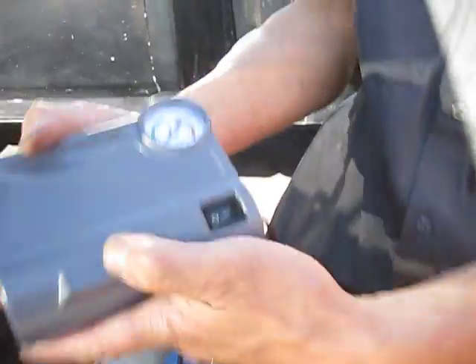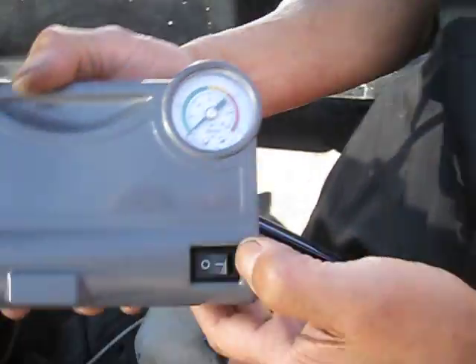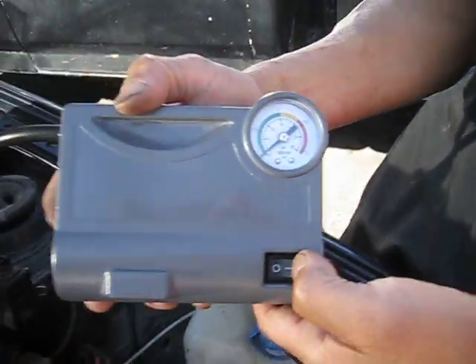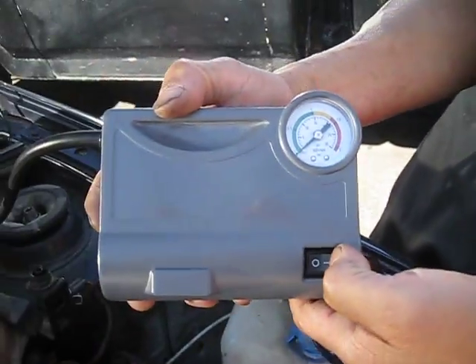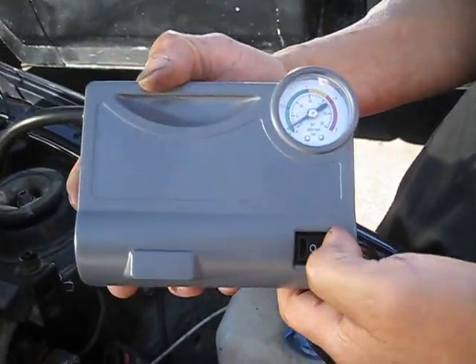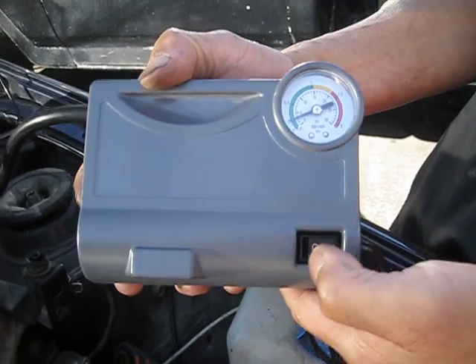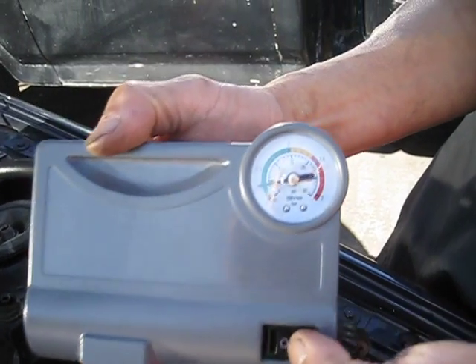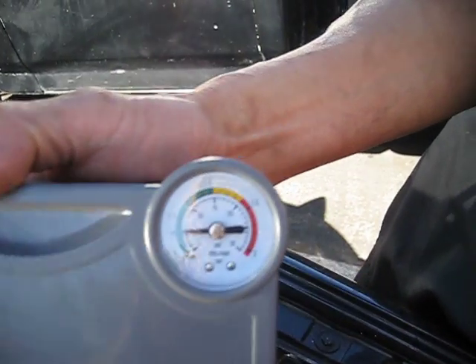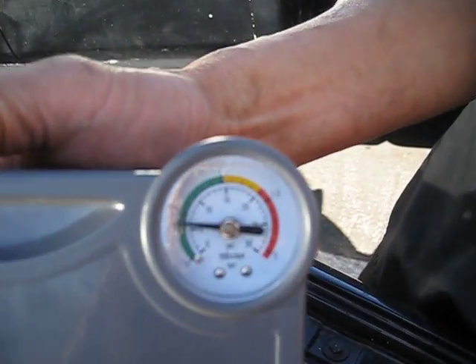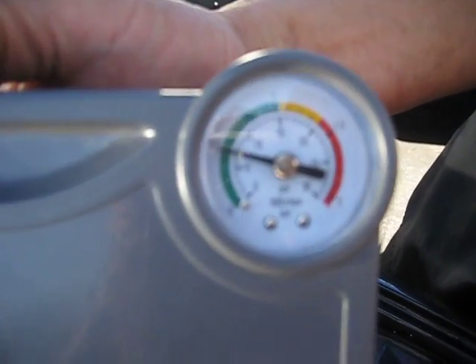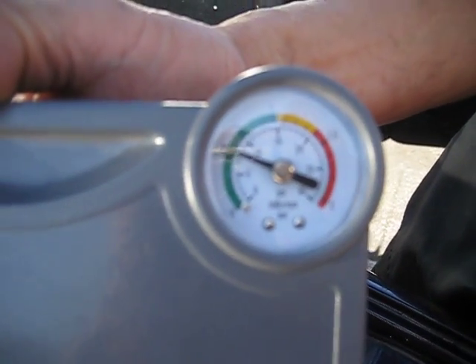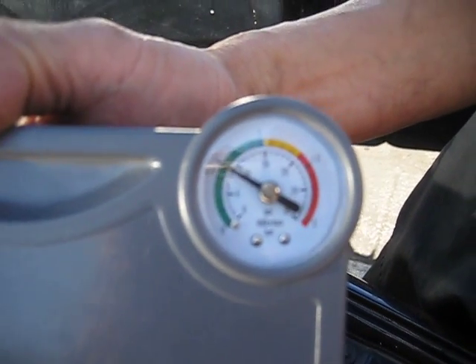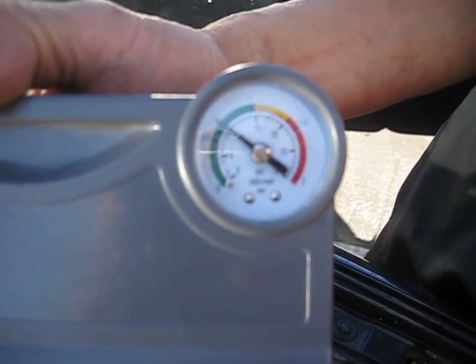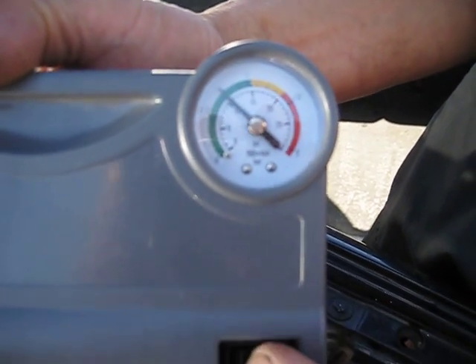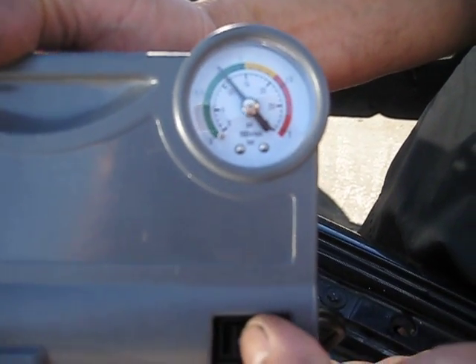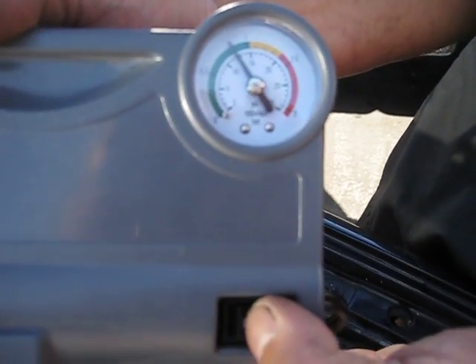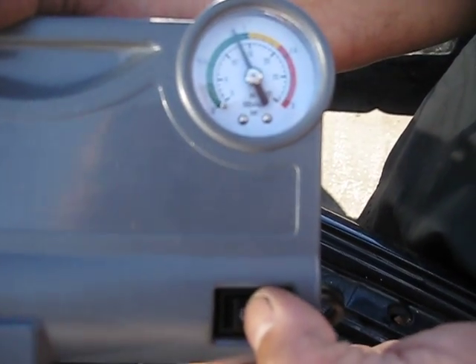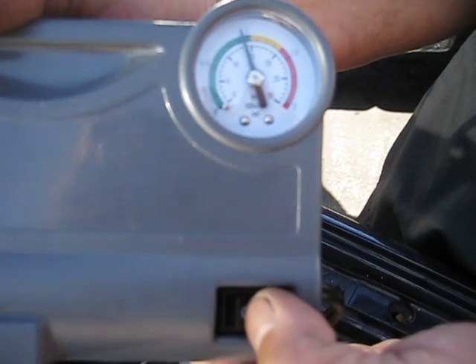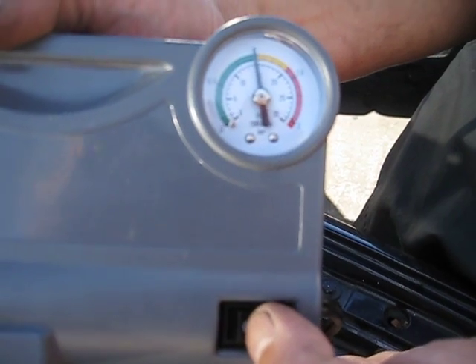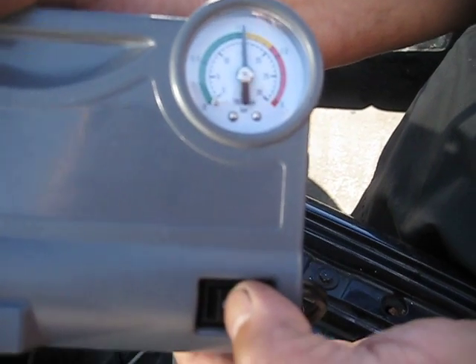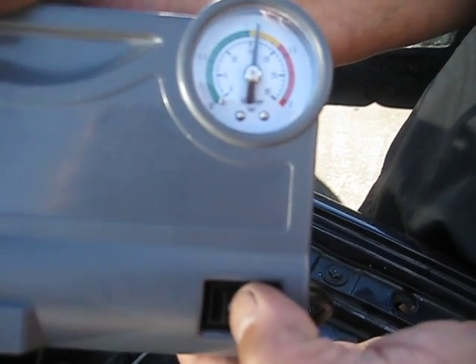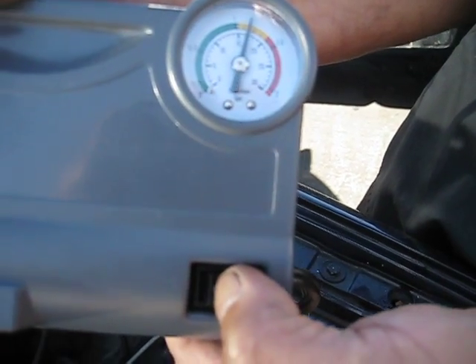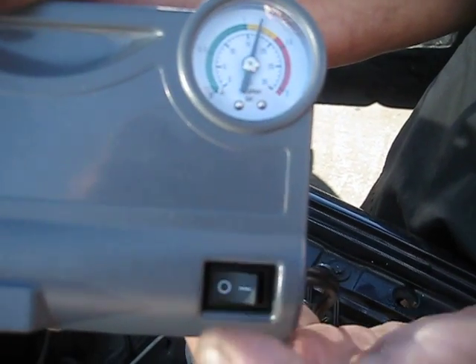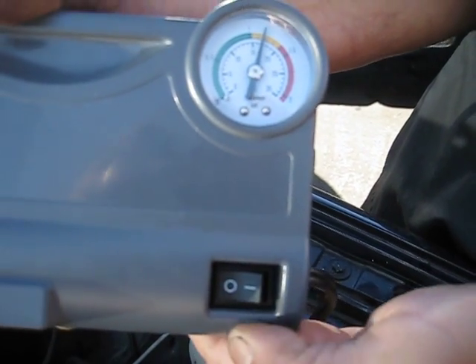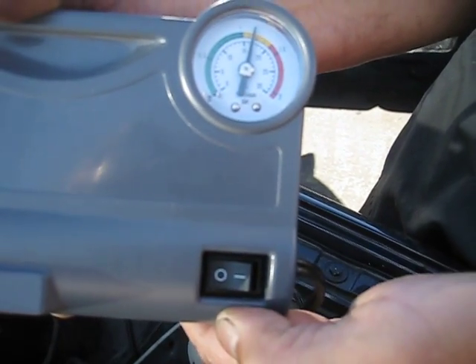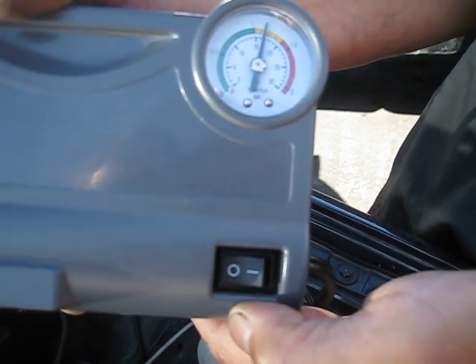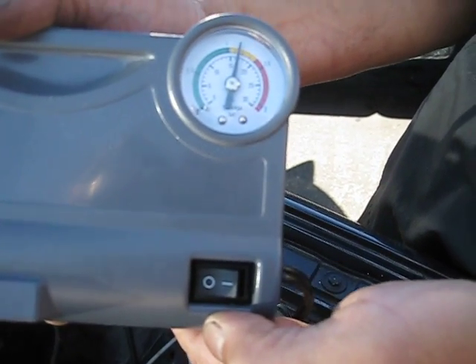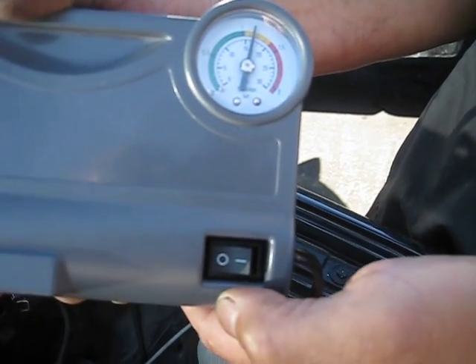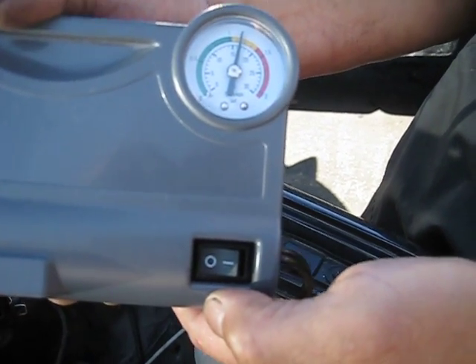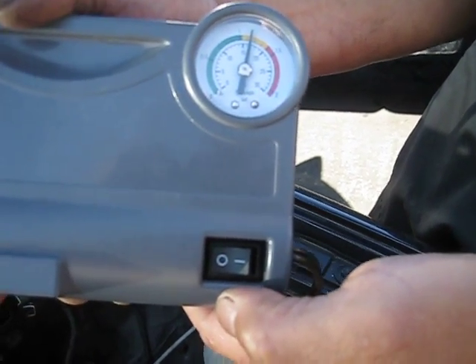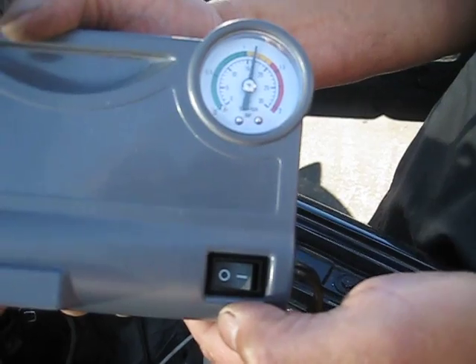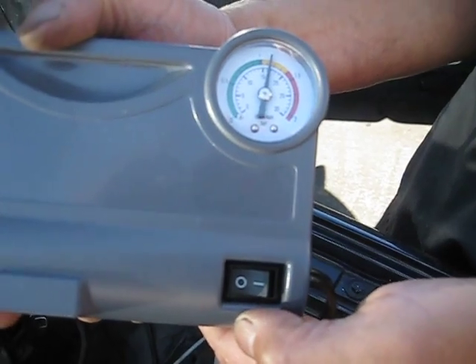Then turn the power switch on. Turn off the unit once the gauge reads in the yellow.